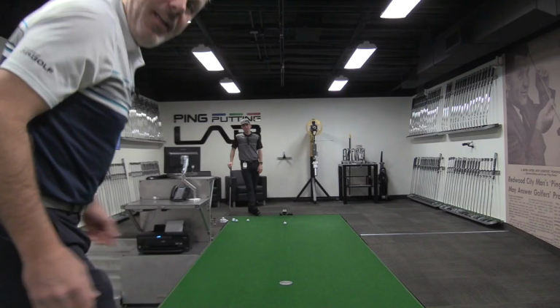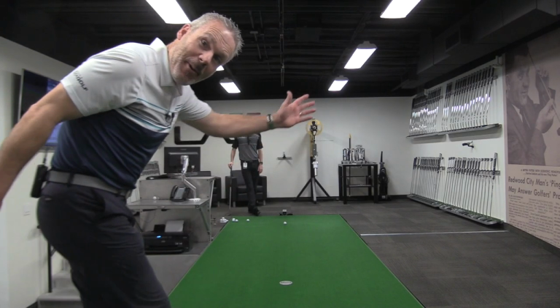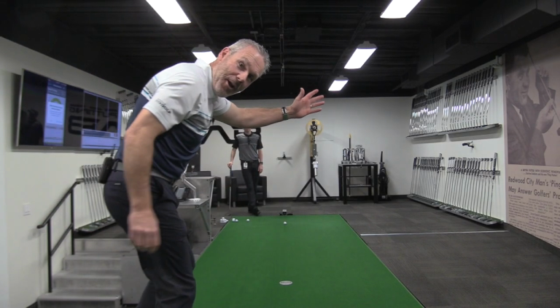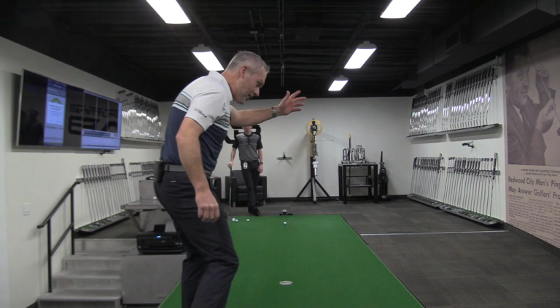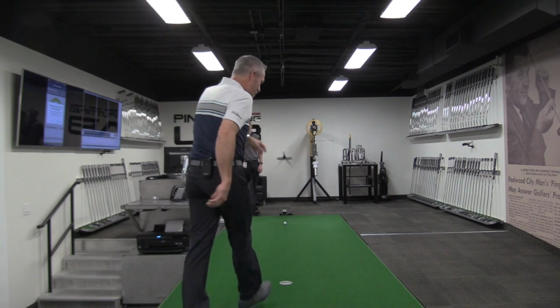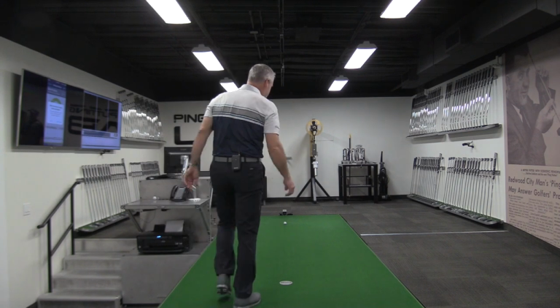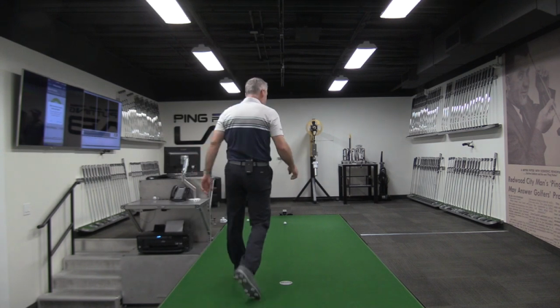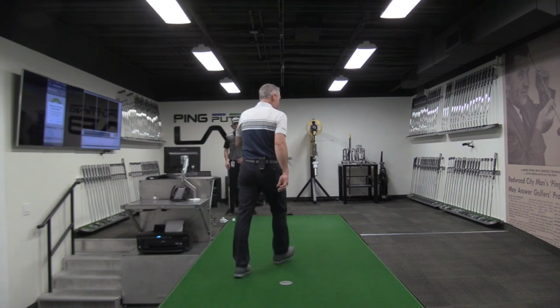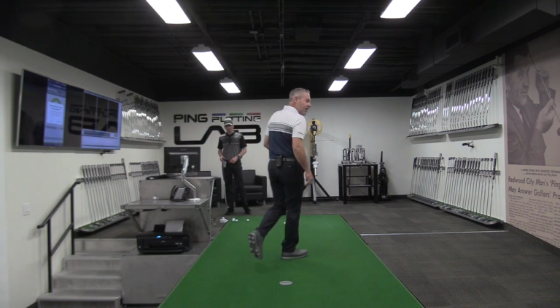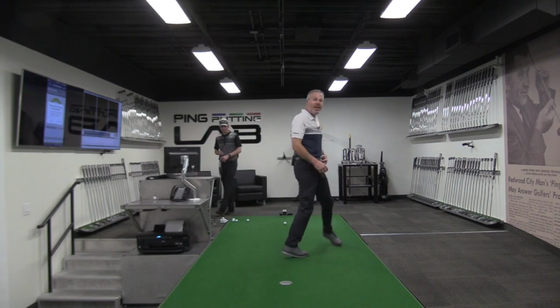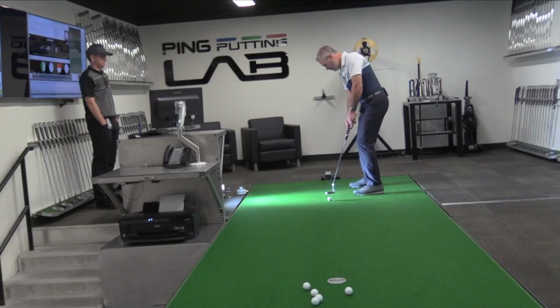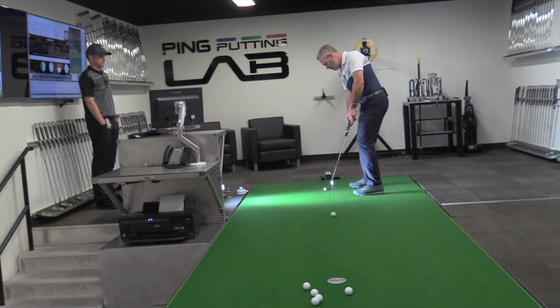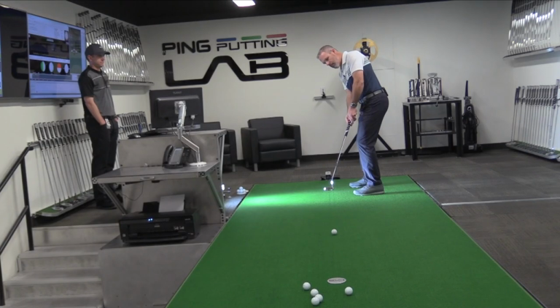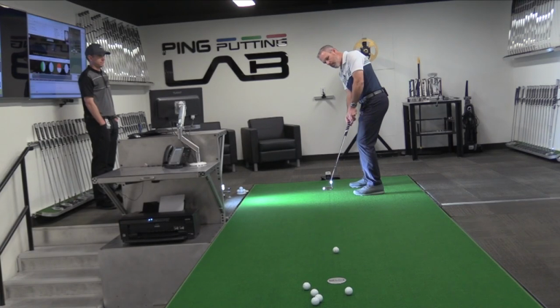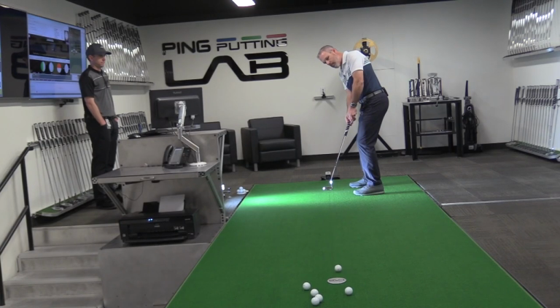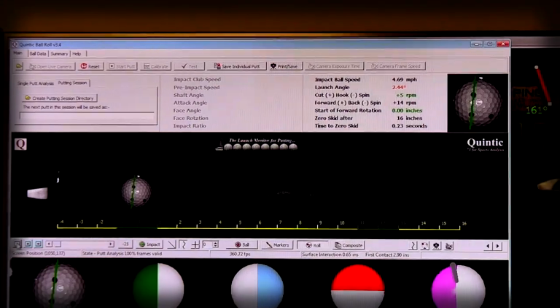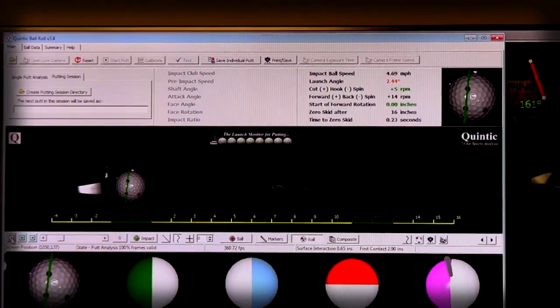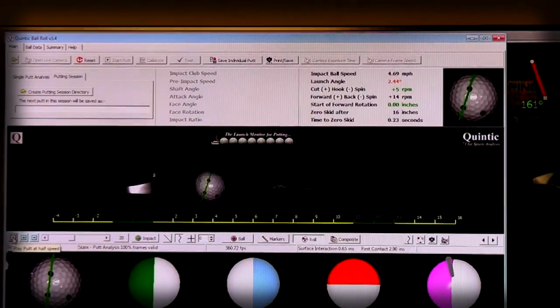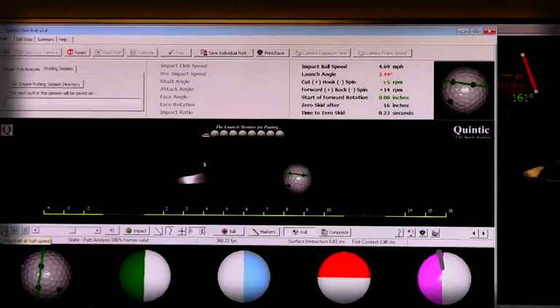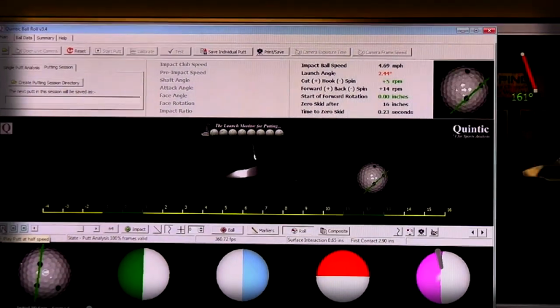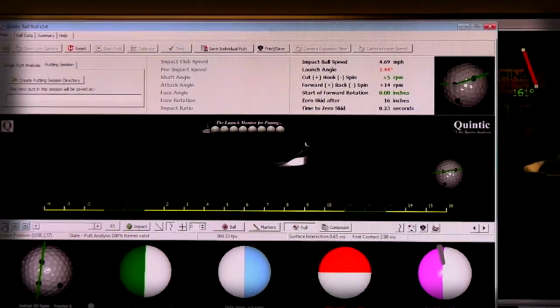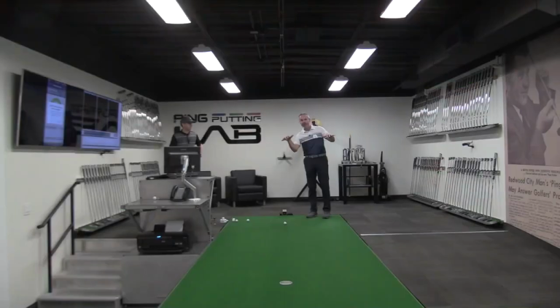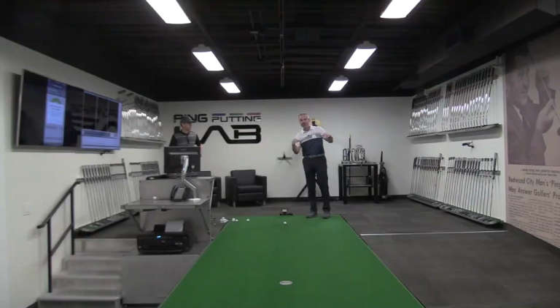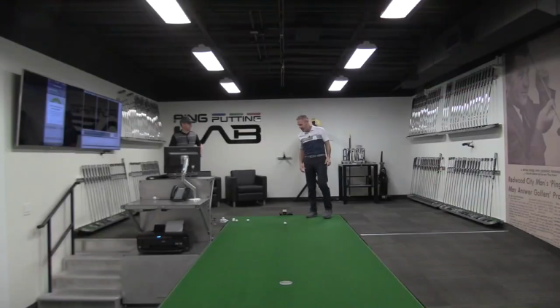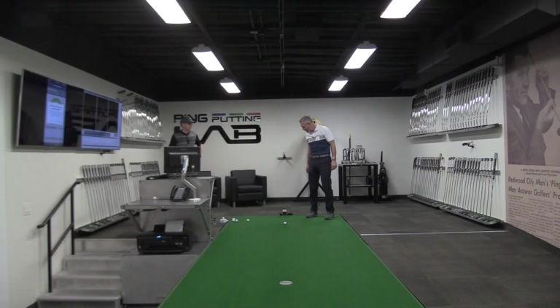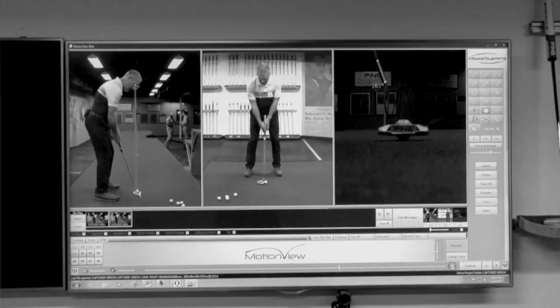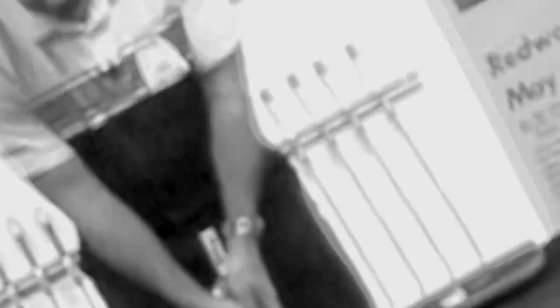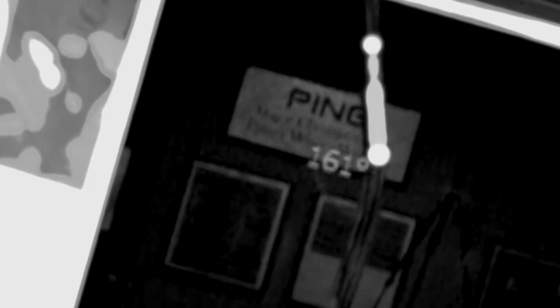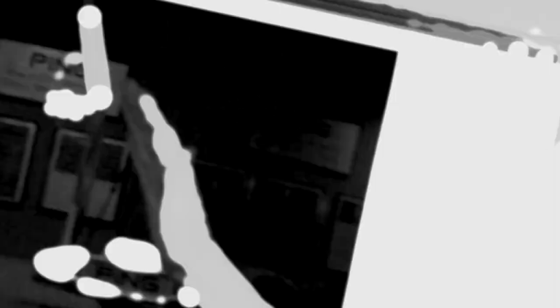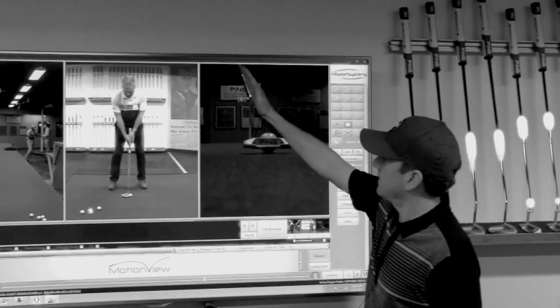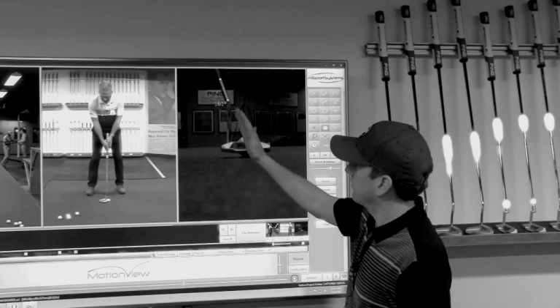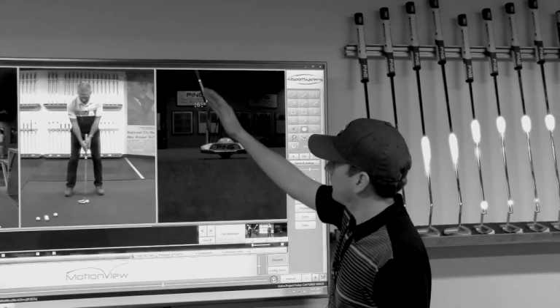Hey everybody, Sean here. We're at the Ping Tour Fitting Center in the putting area. I'm going to show you afterwards and give you a little tour. This place looks rock and roll — it's amazing.